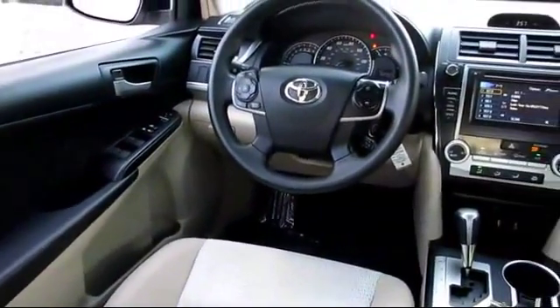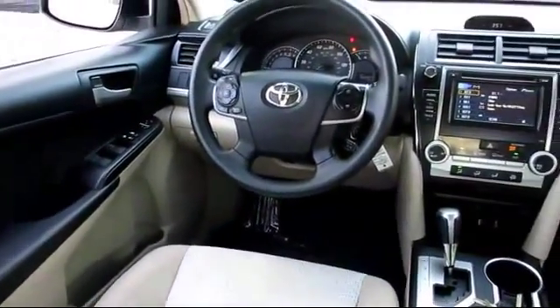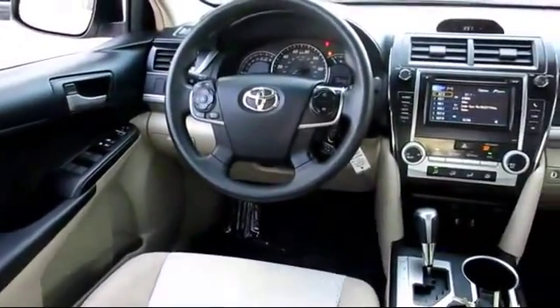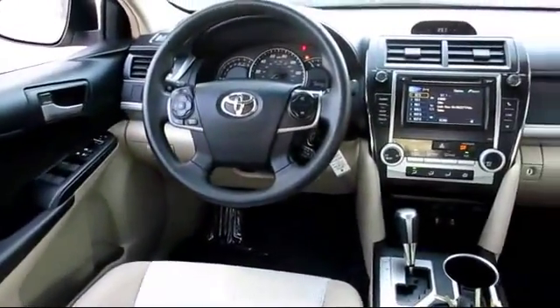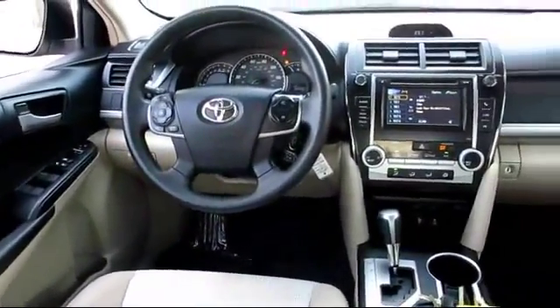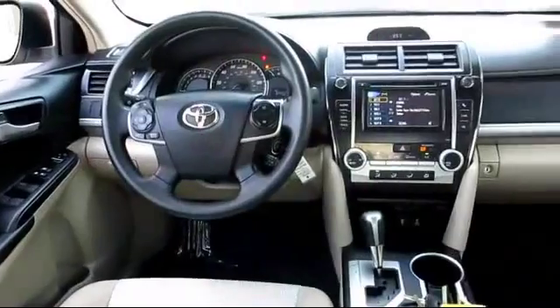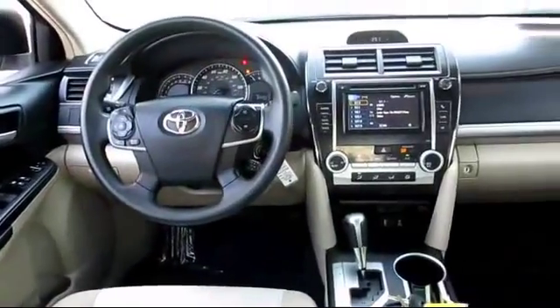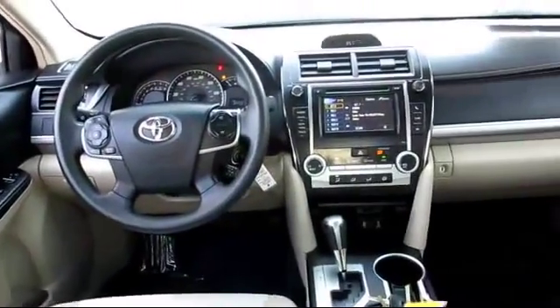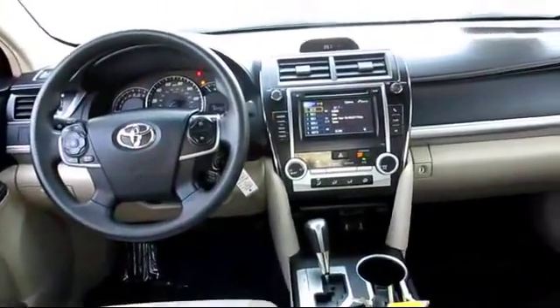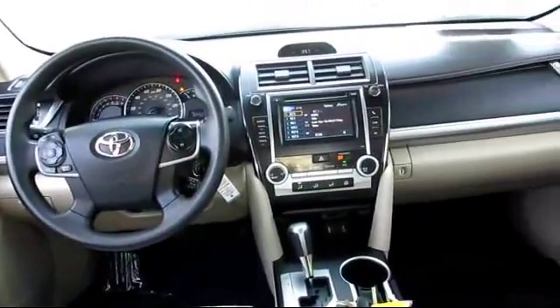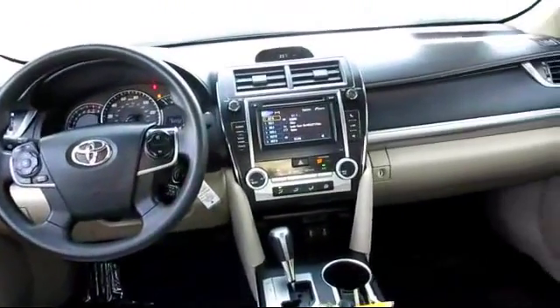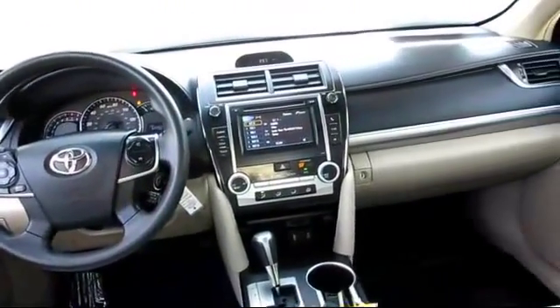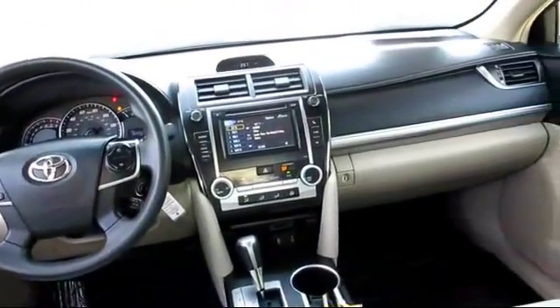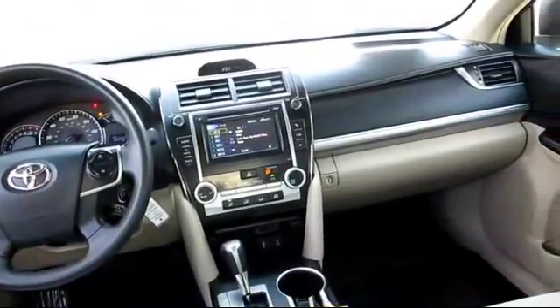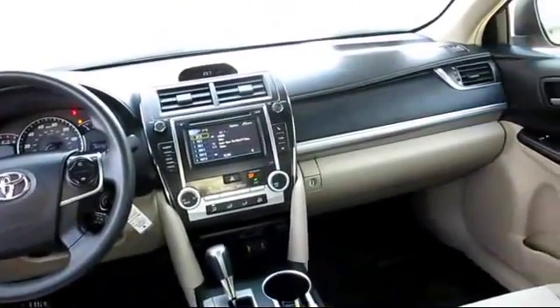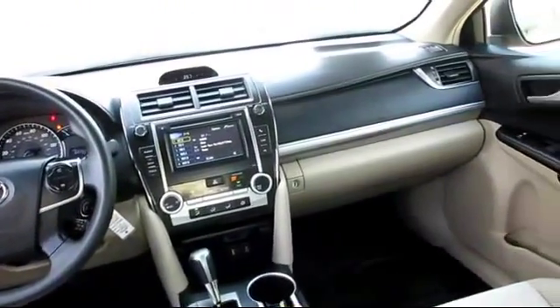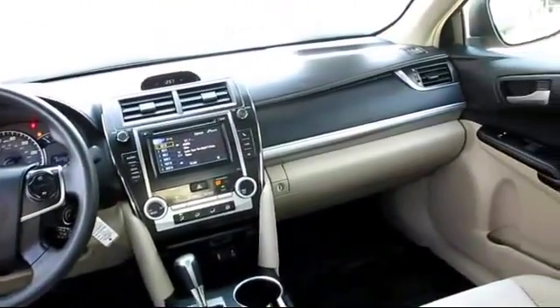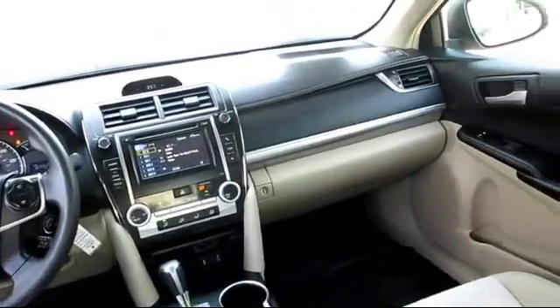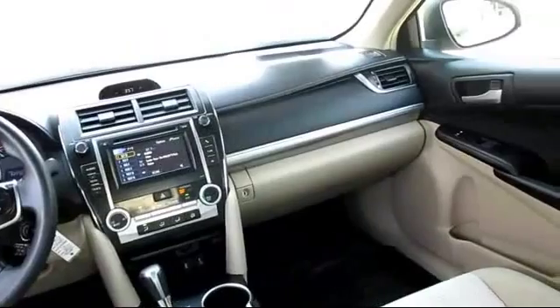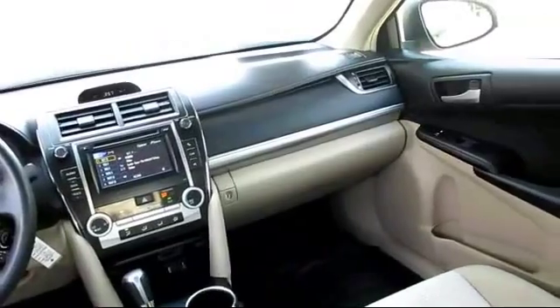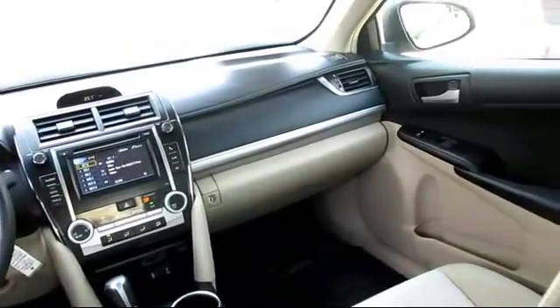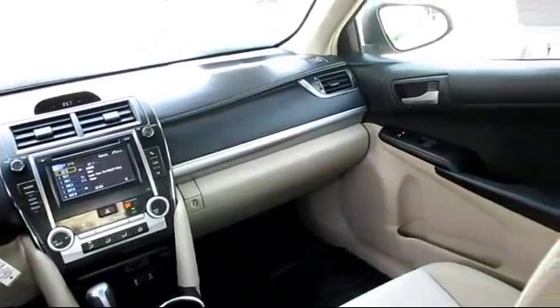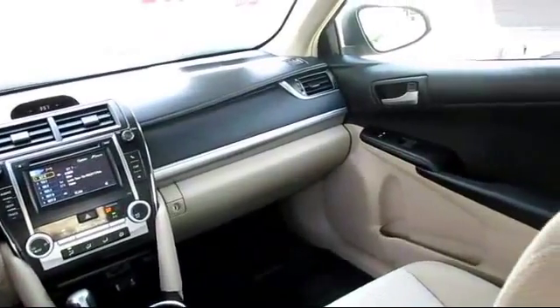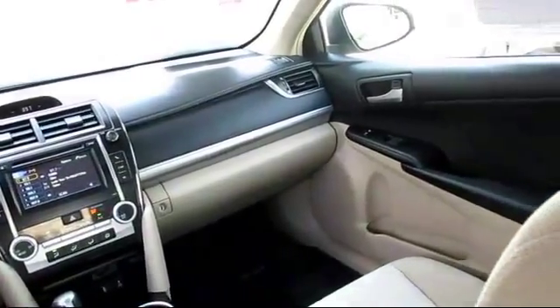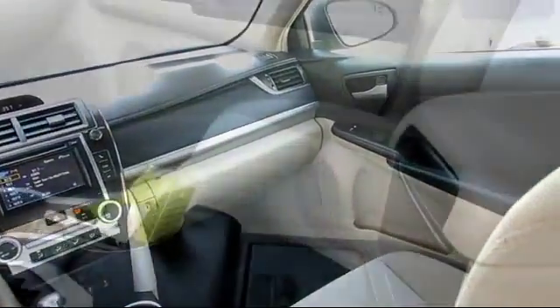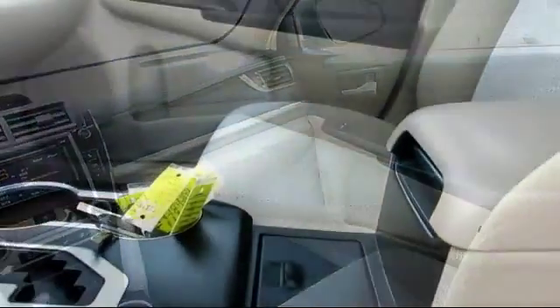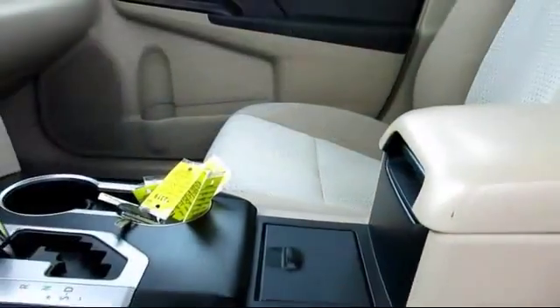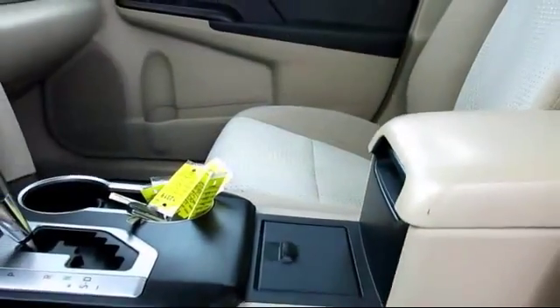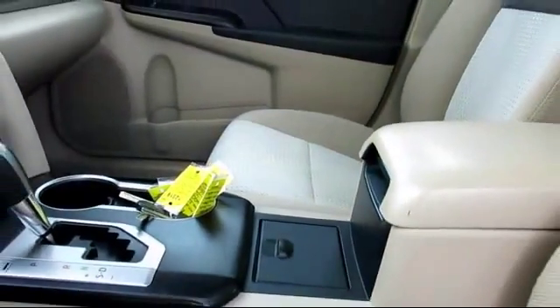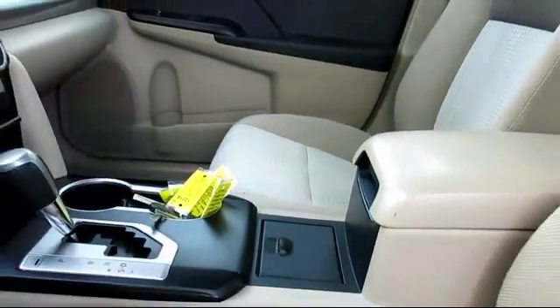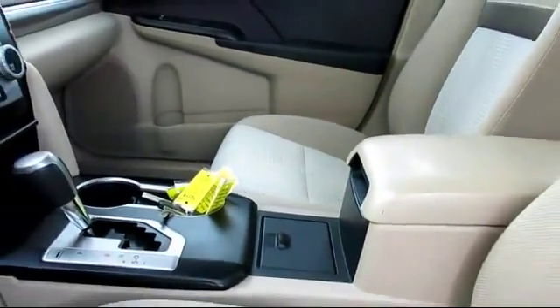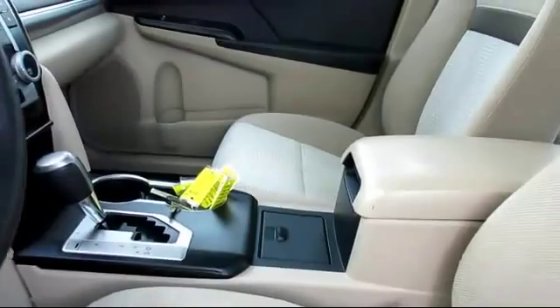And includes a 12-month, 12,000-mile limited comprehensive warranty. You also get a 7-year, 100,000-mile limited powertrain warranty from the original date of first use when sold as new.